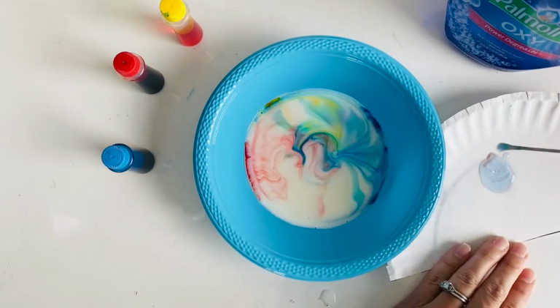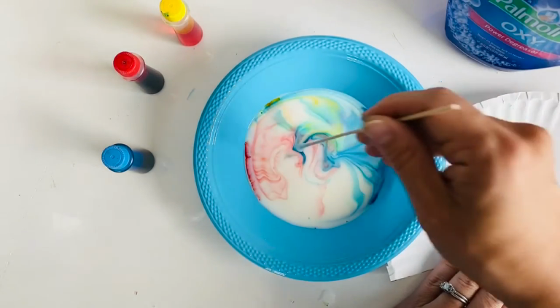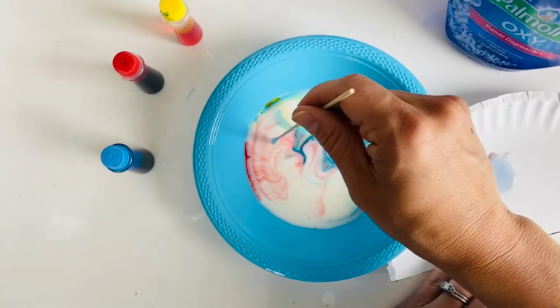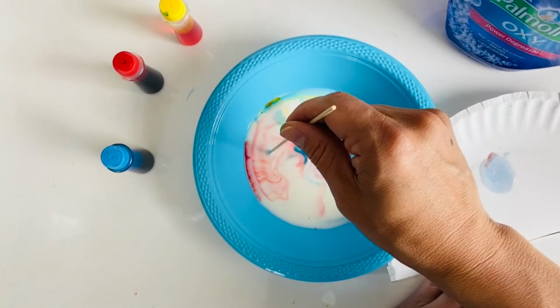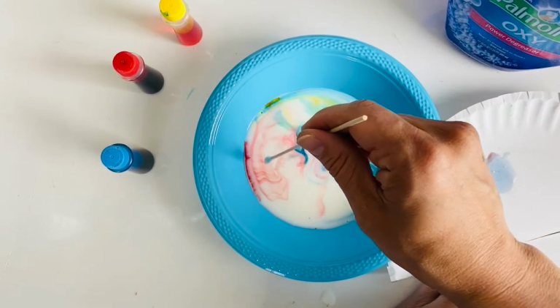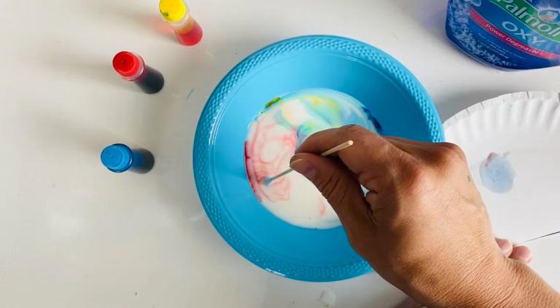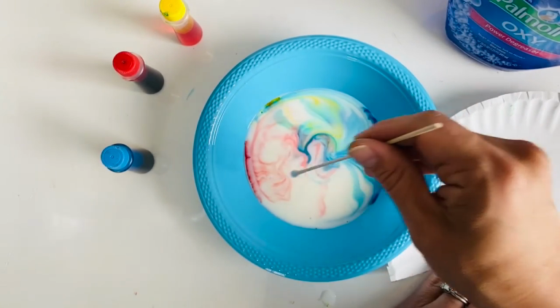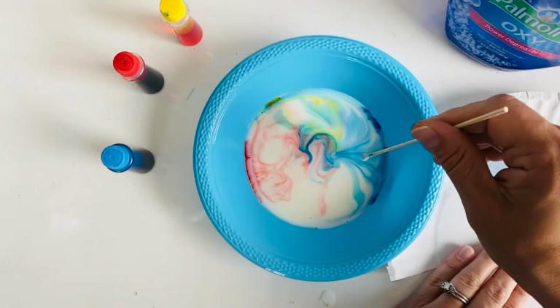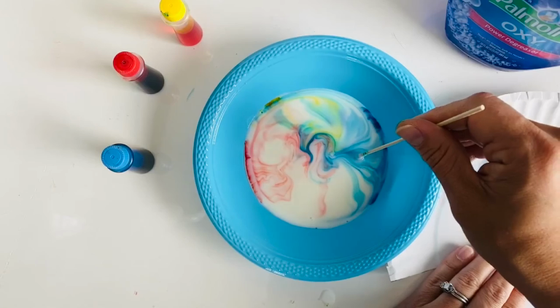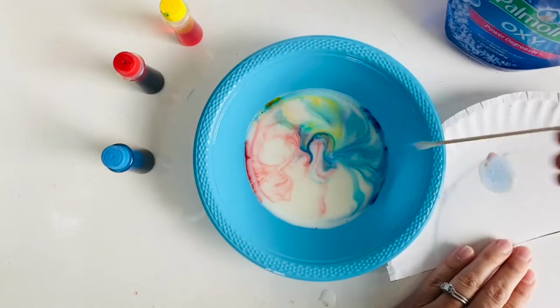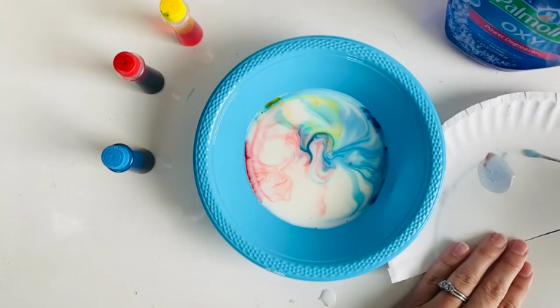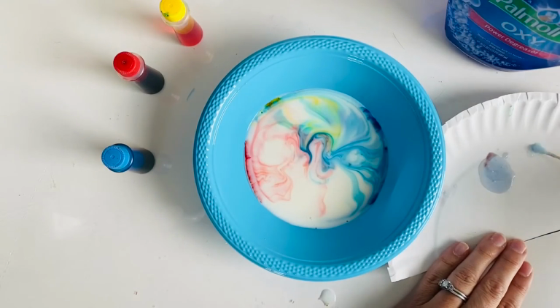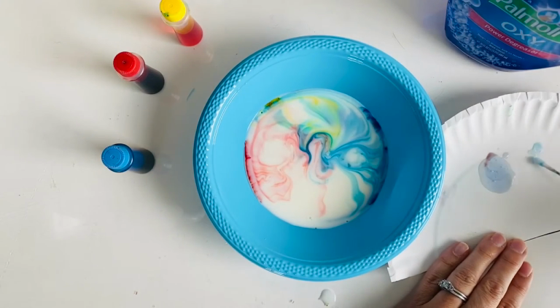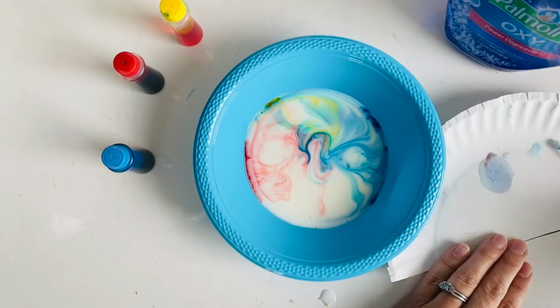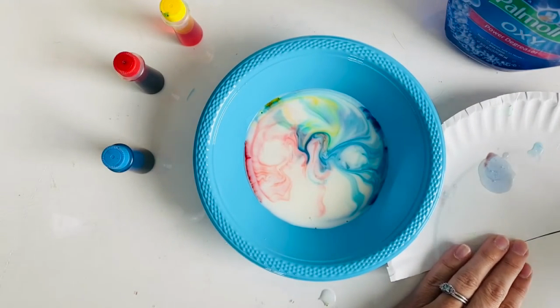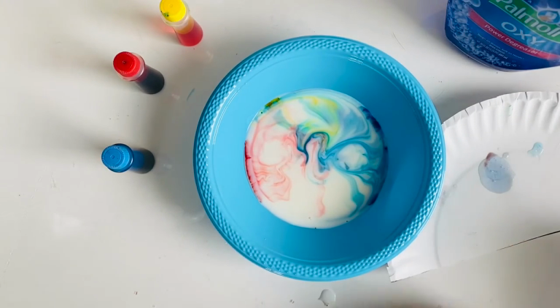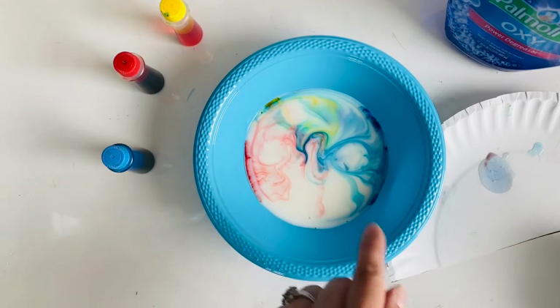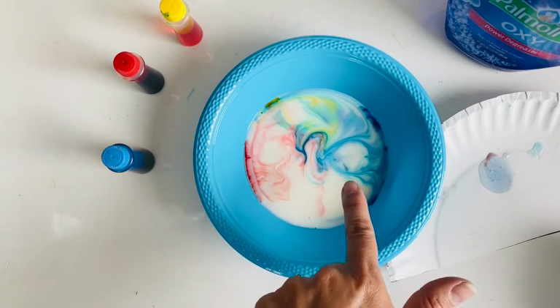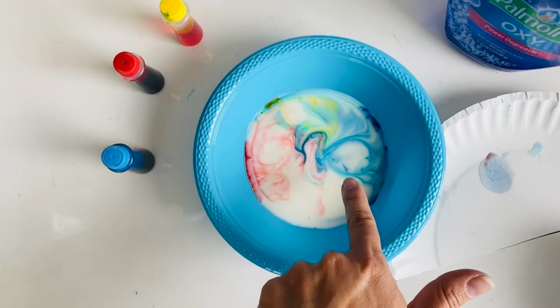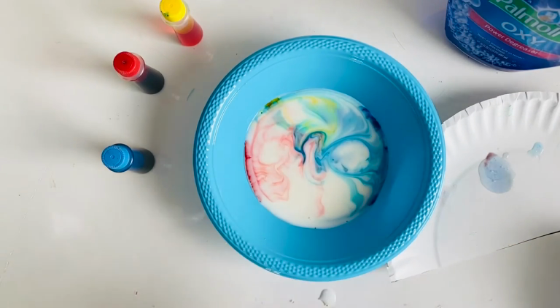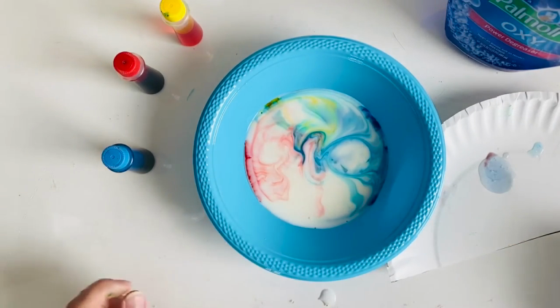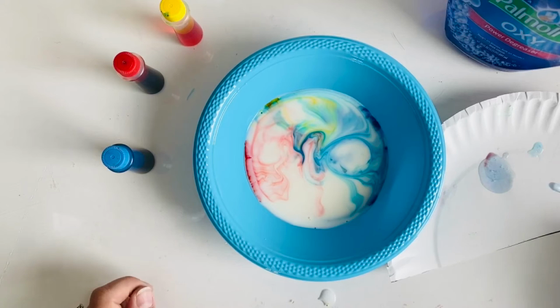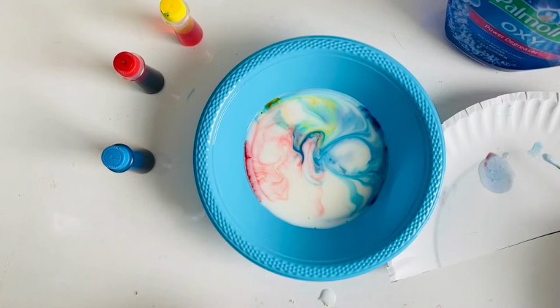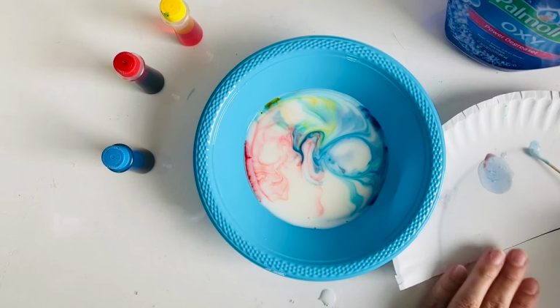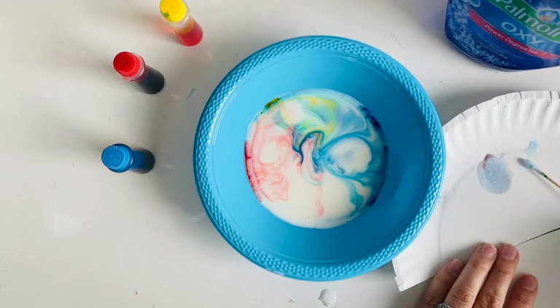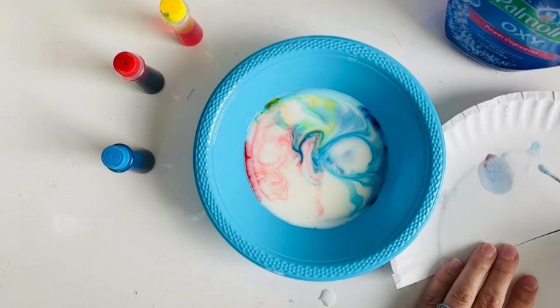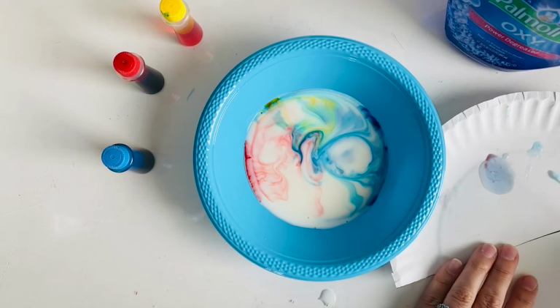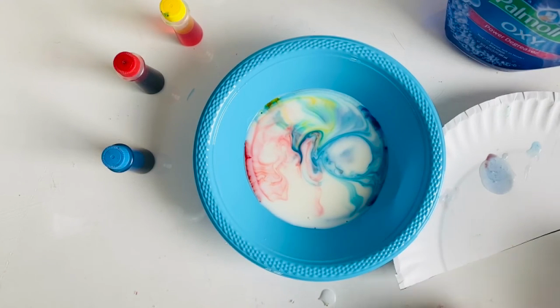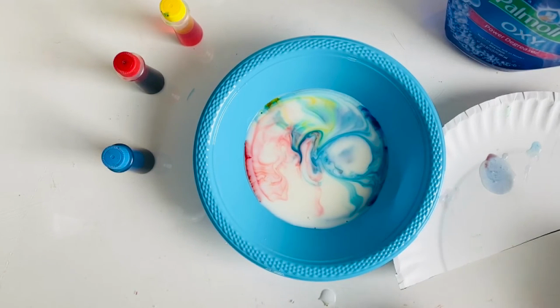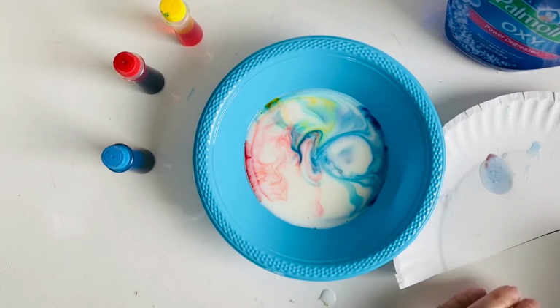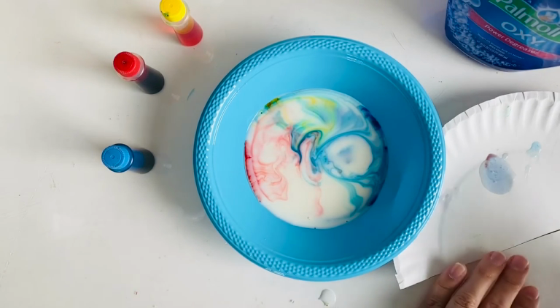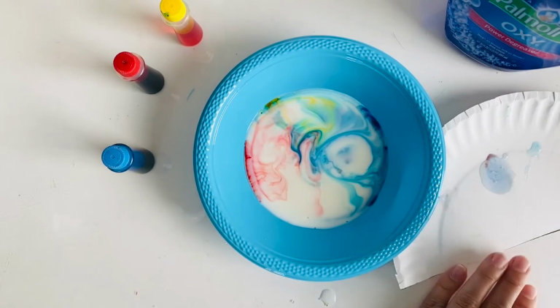And mix. There it comes — it's coming slowly. That first one was the best one.